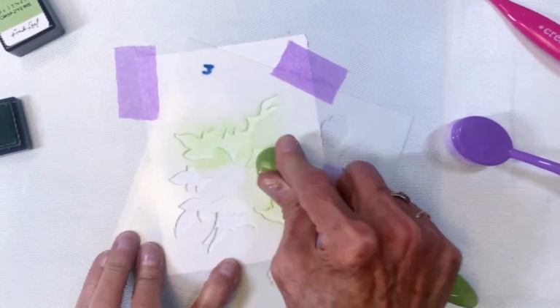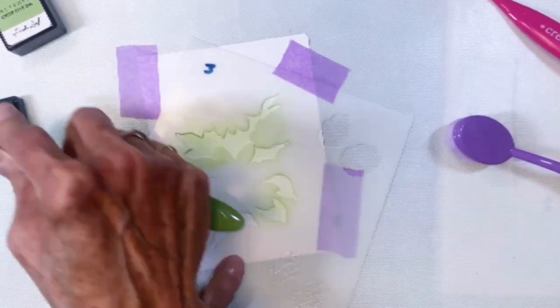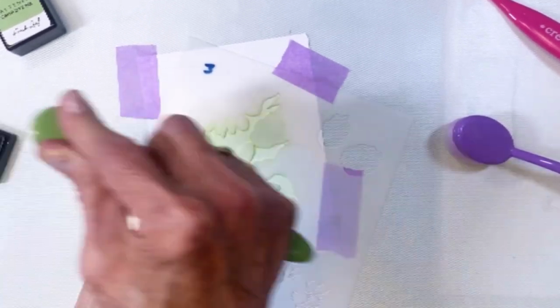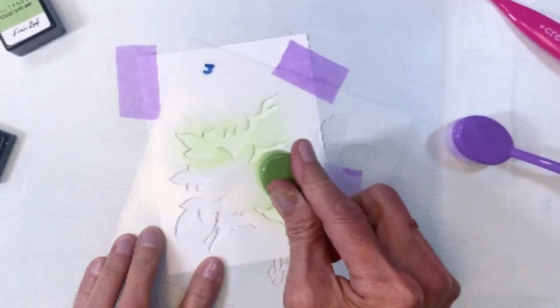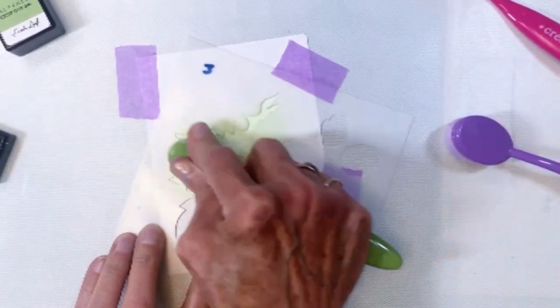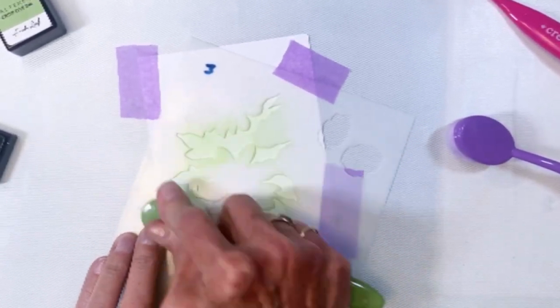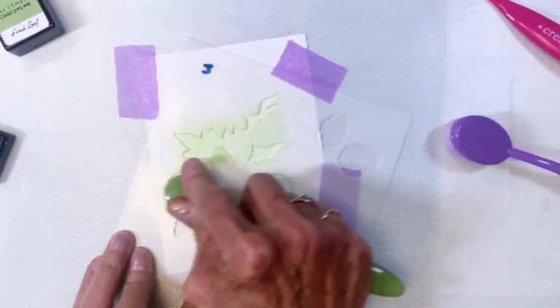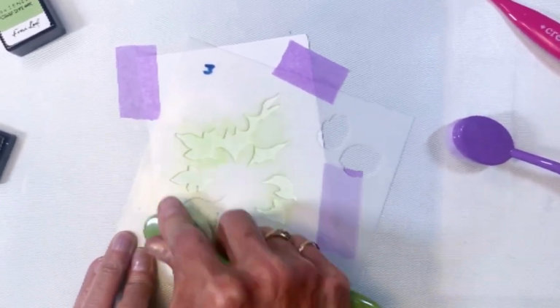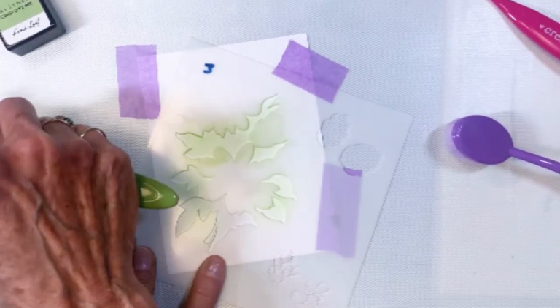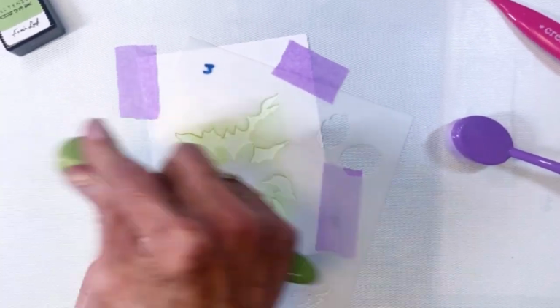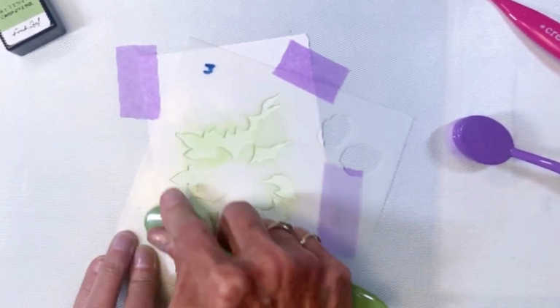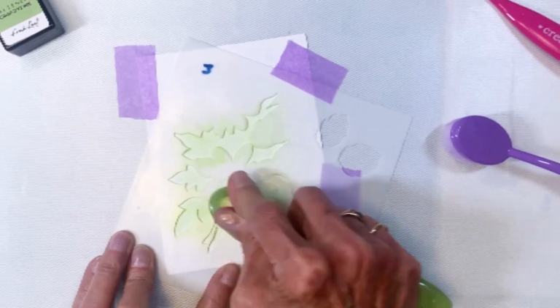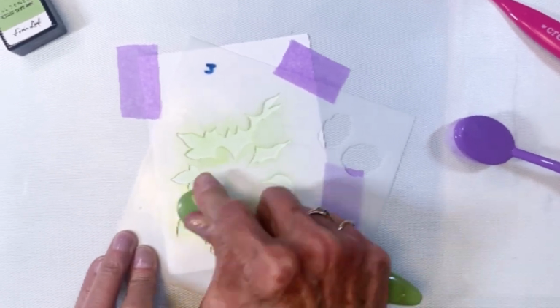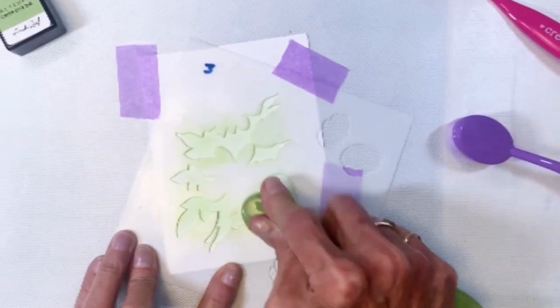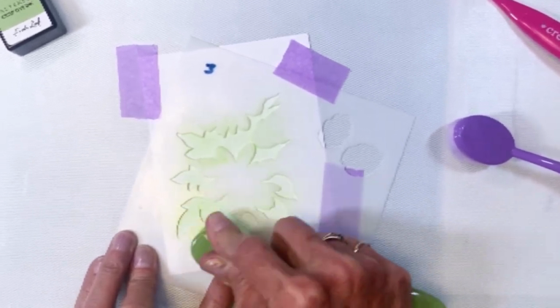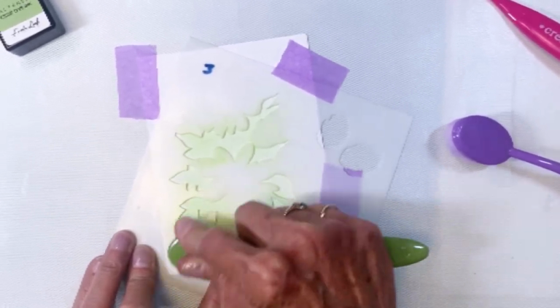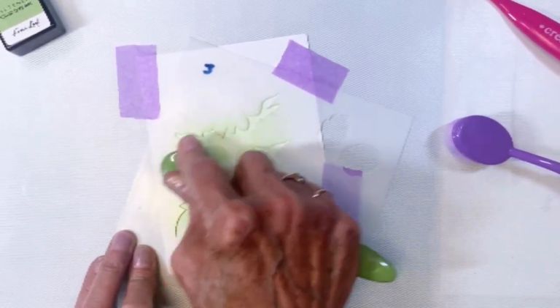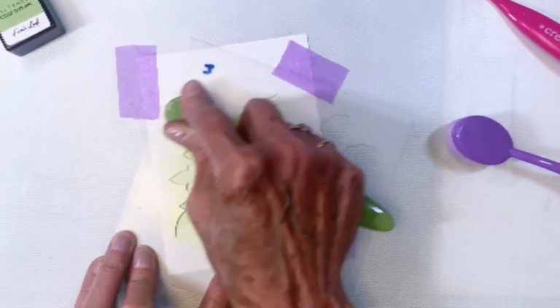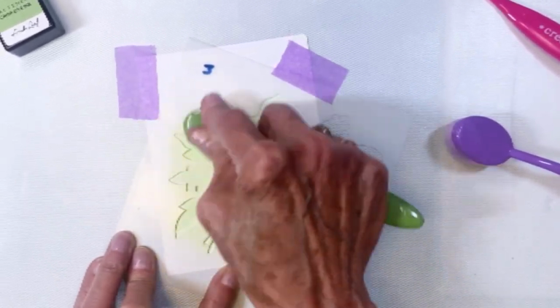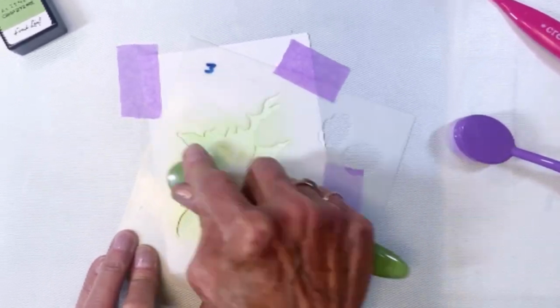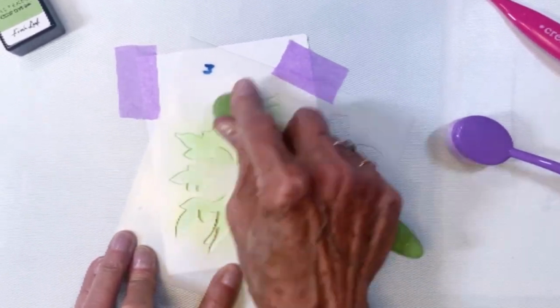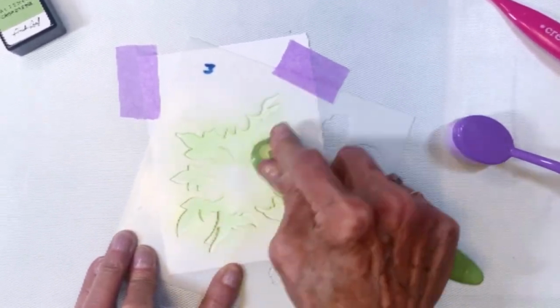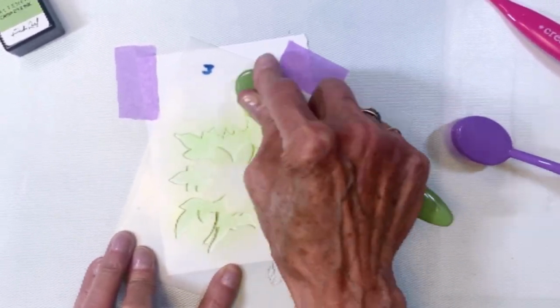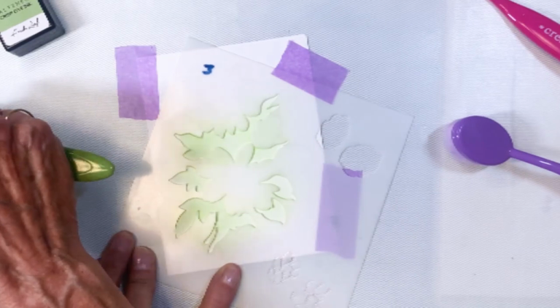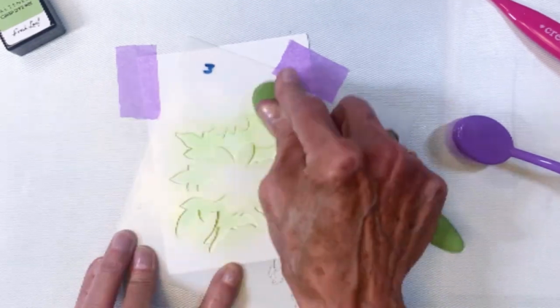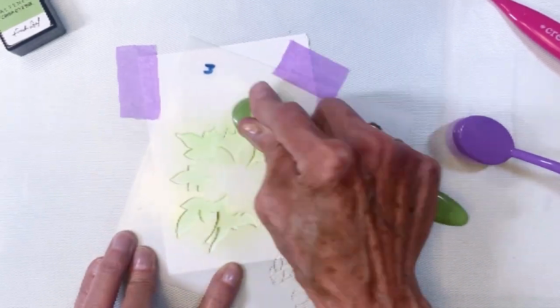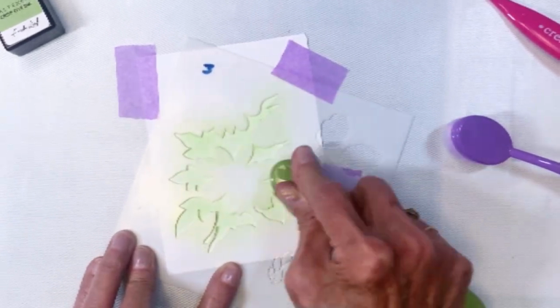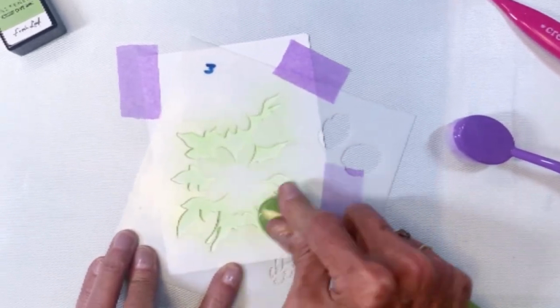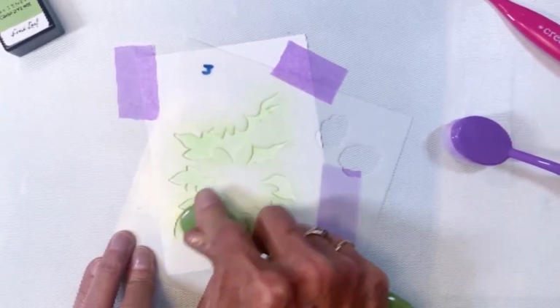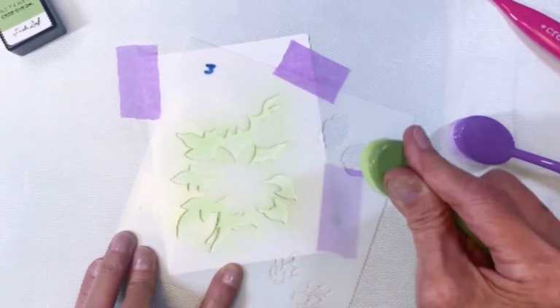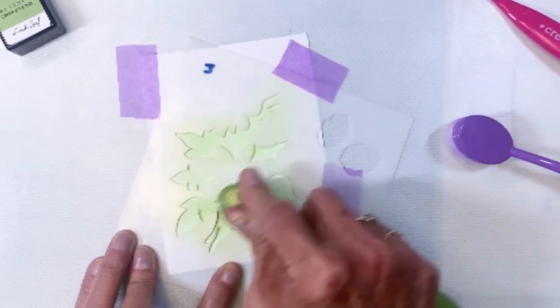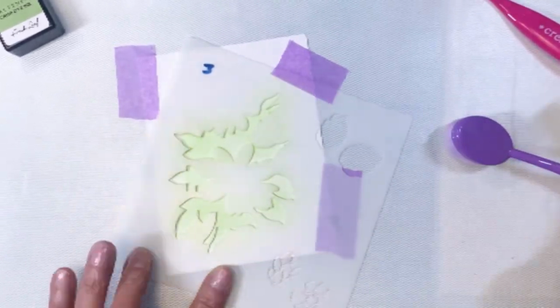I'm just going to ink blend here and add the color. You should see a red subscribe box at the lower right section of your screen — I'd love it if you'd subscribe to my channel.